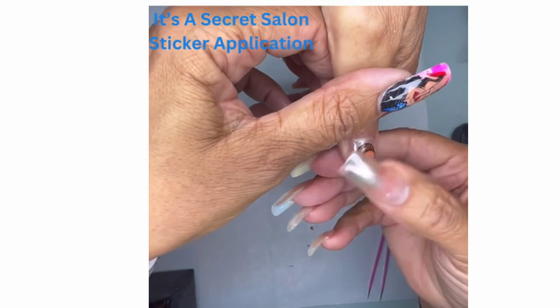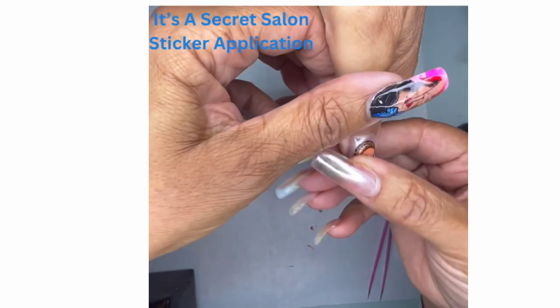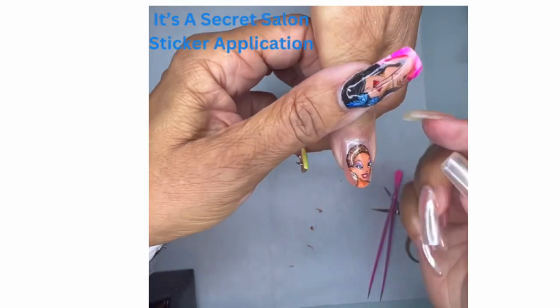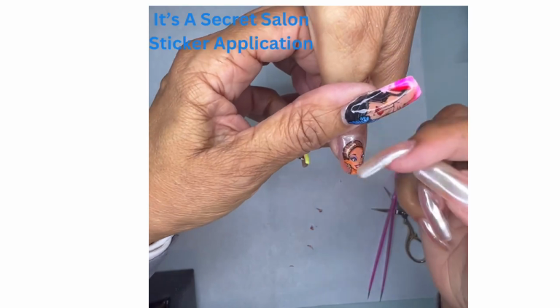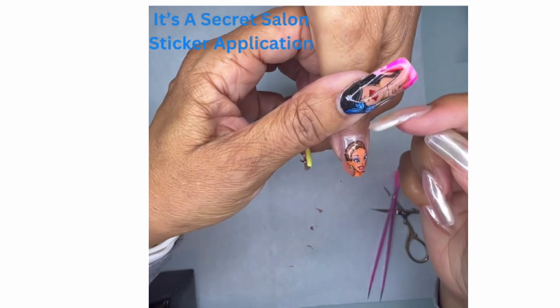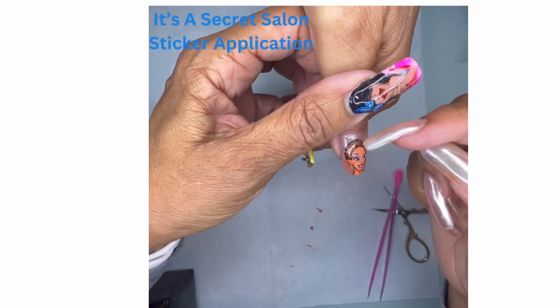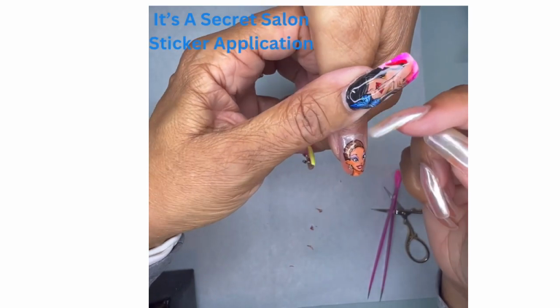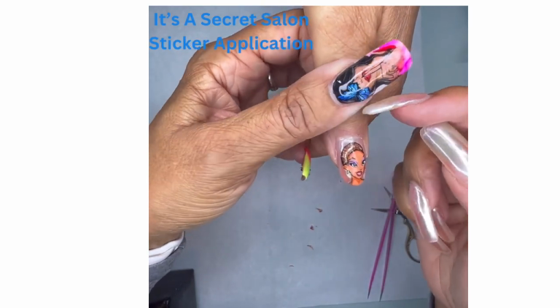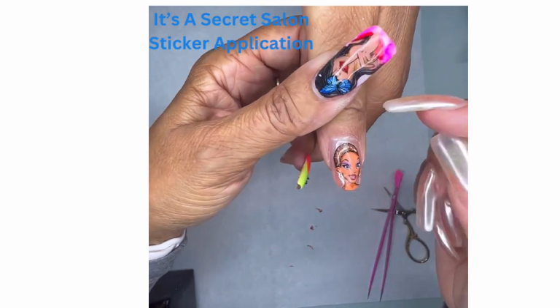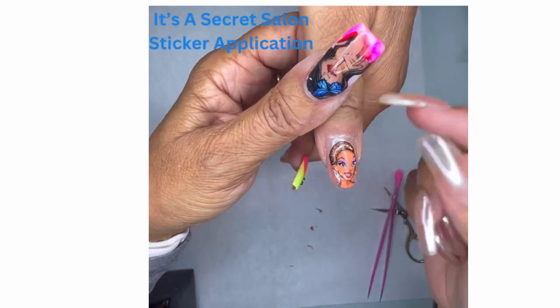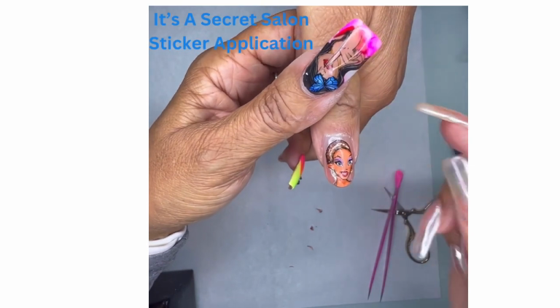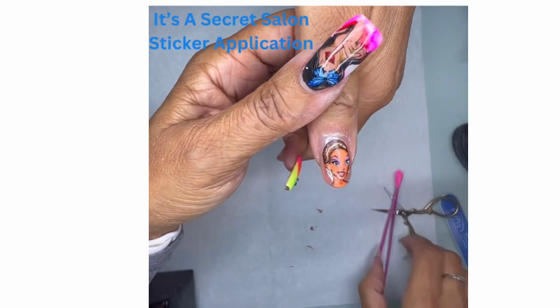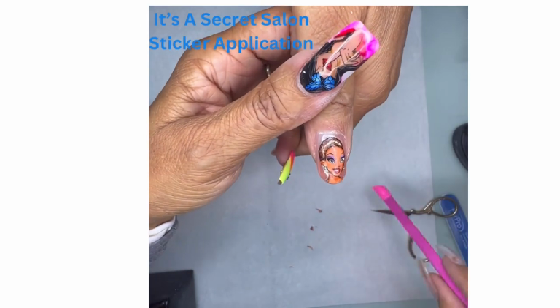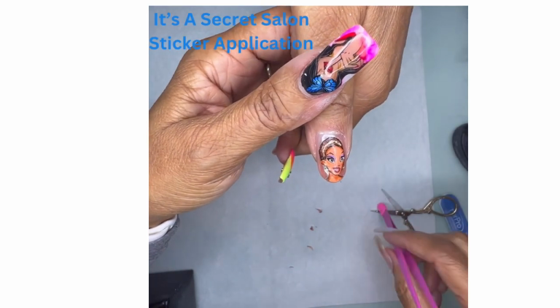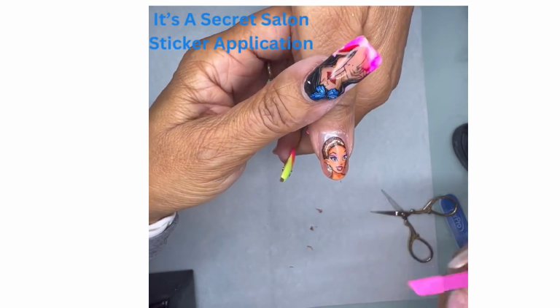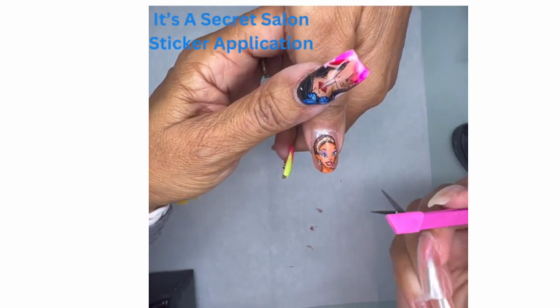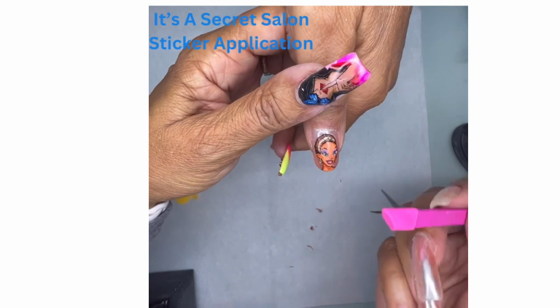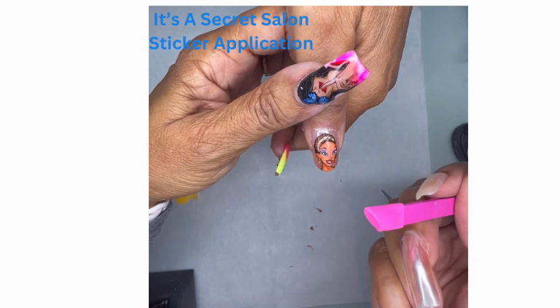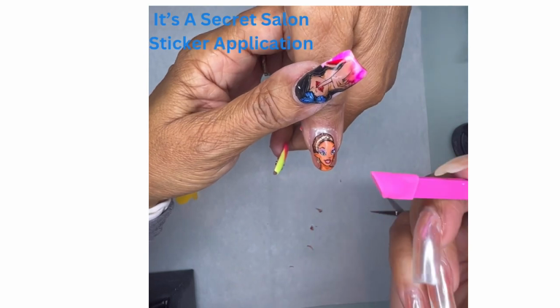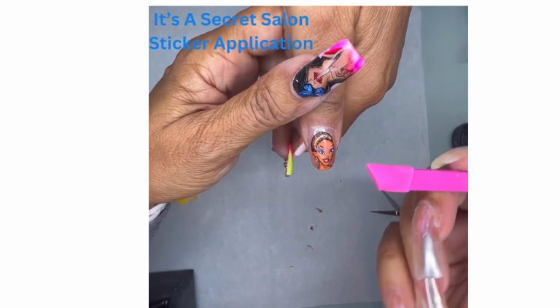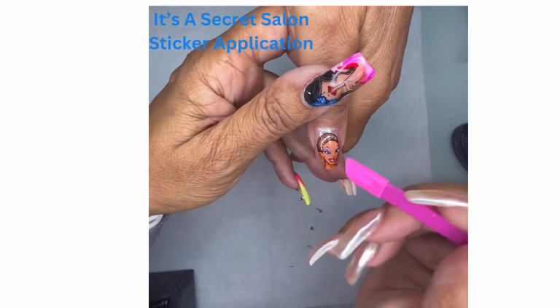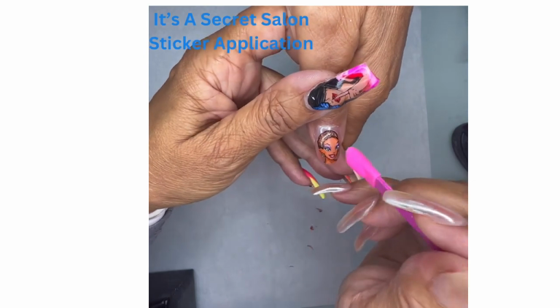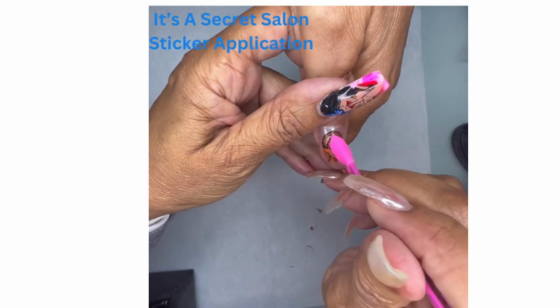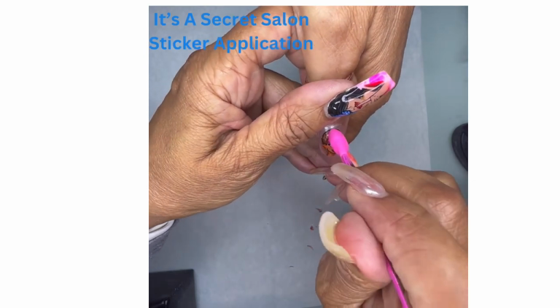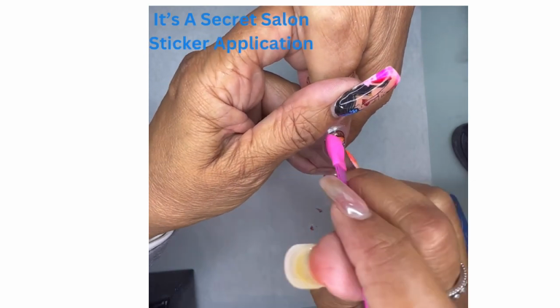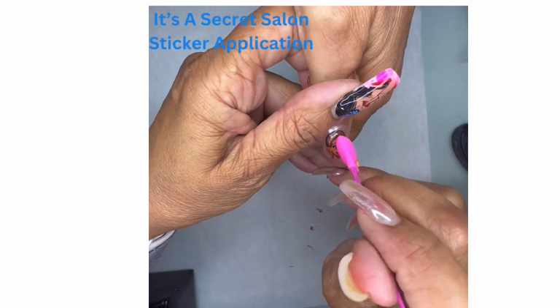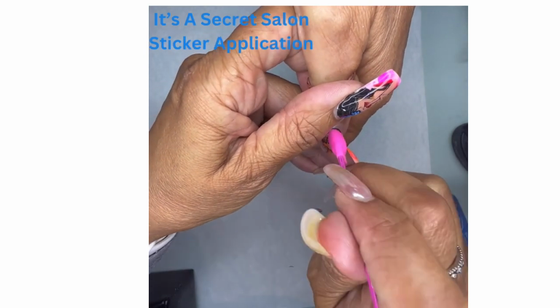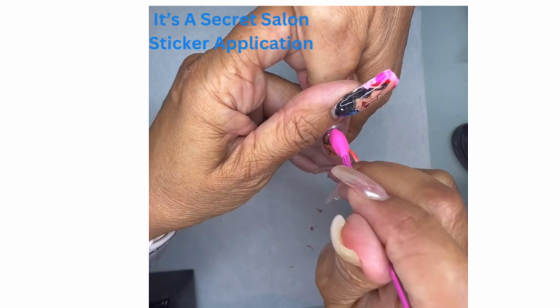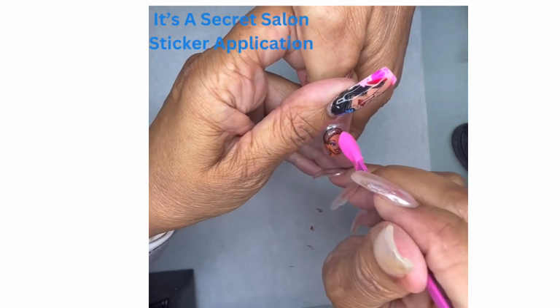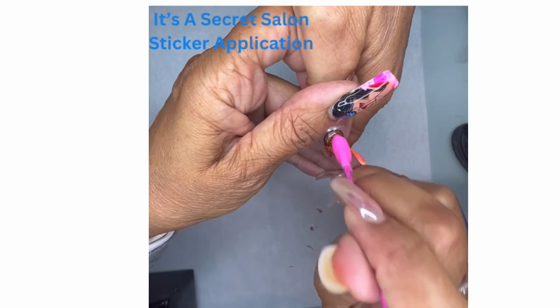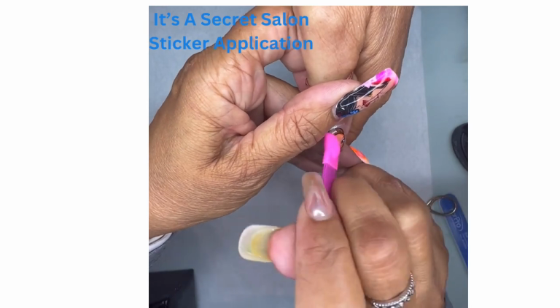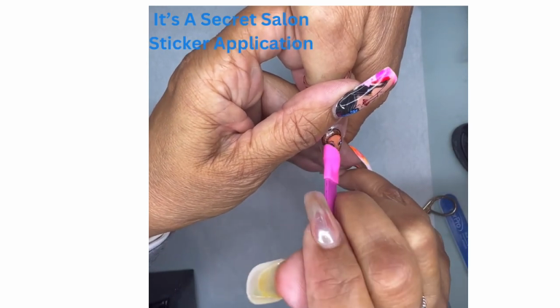Sometimes, depending on how curvy your apex is, you might get a little wrinkle. If you do, you can take something like a silicone nib like this and you can smooth it down just to push out any wrinkles.